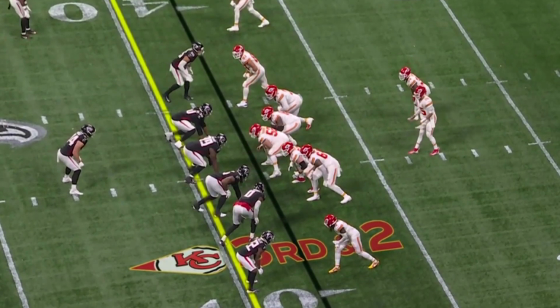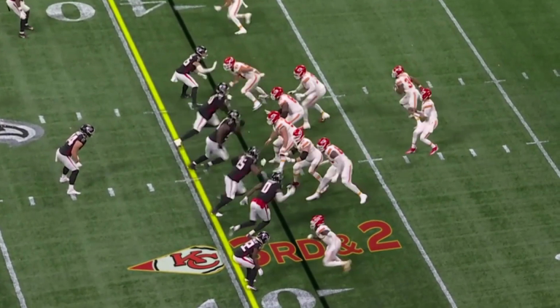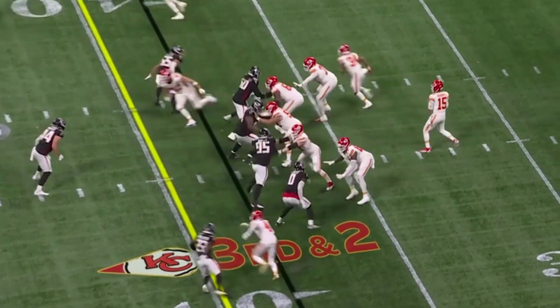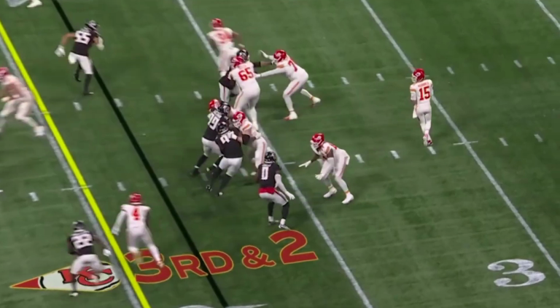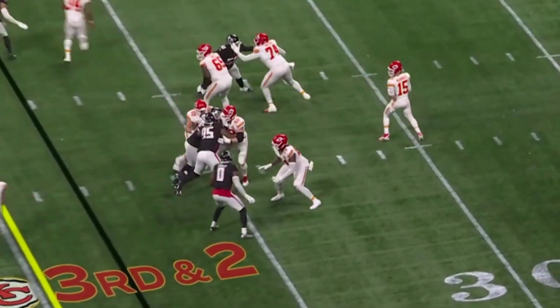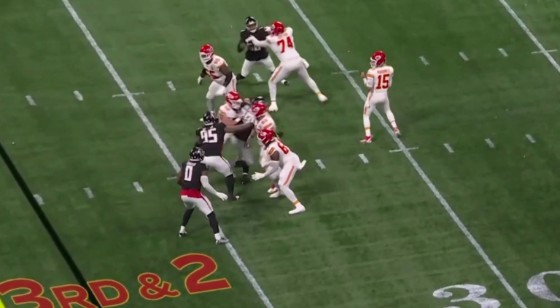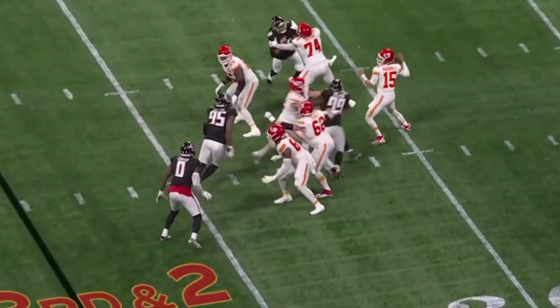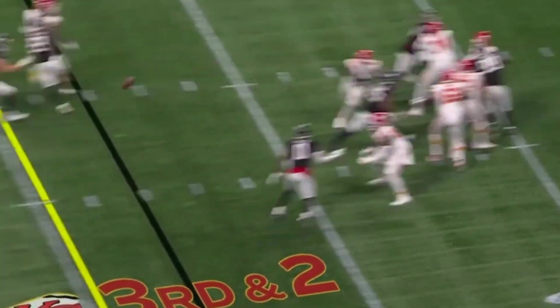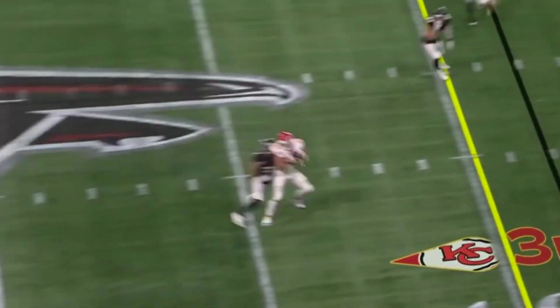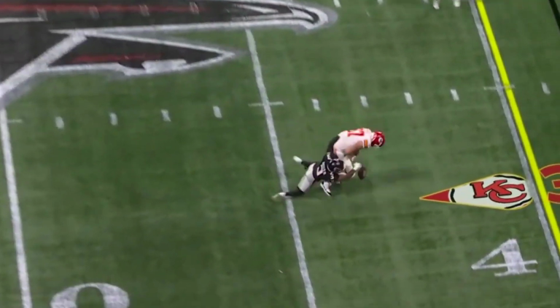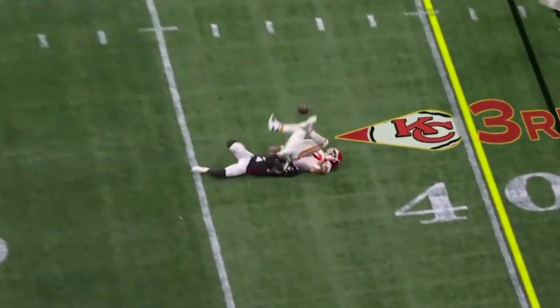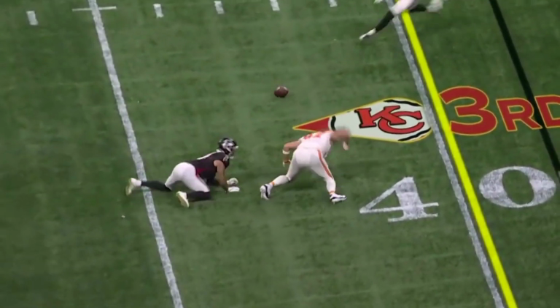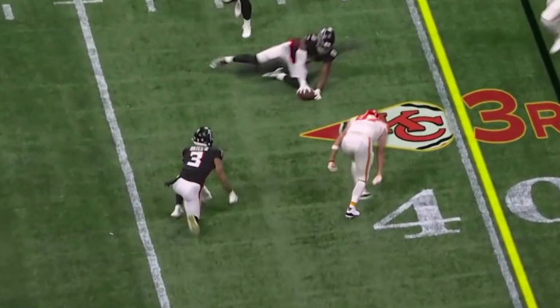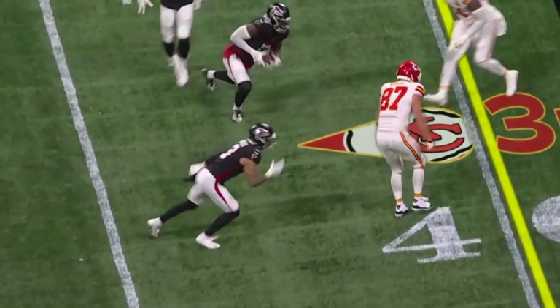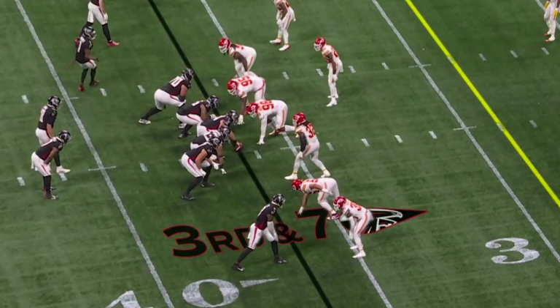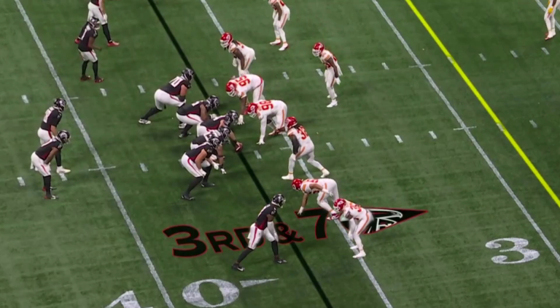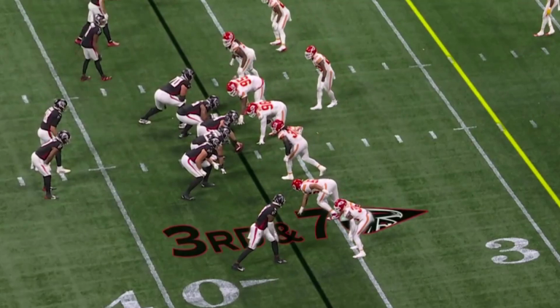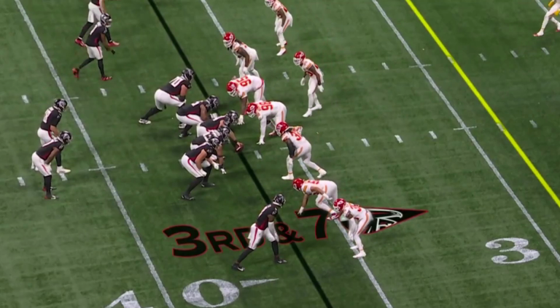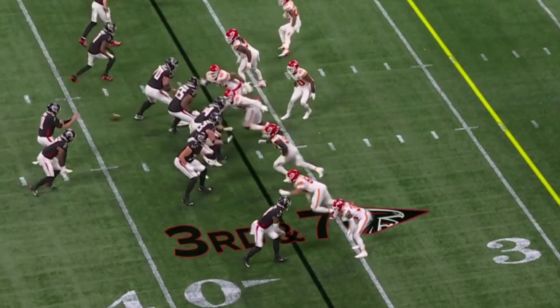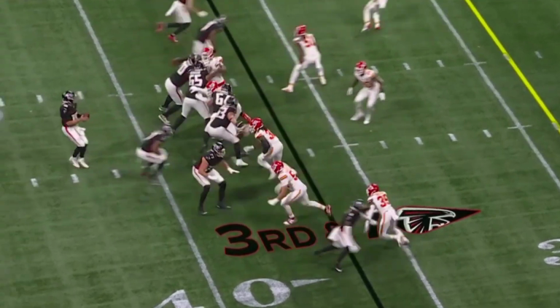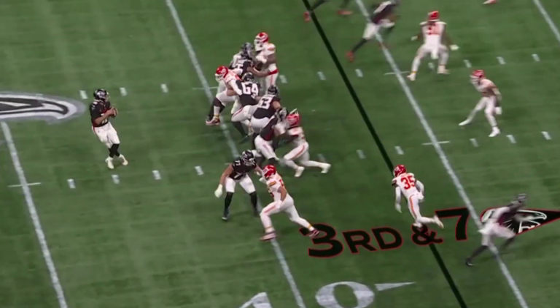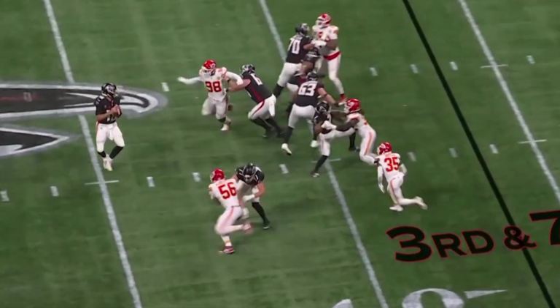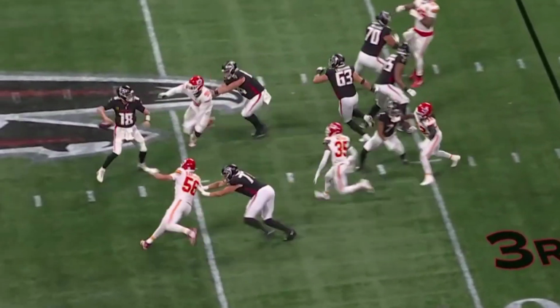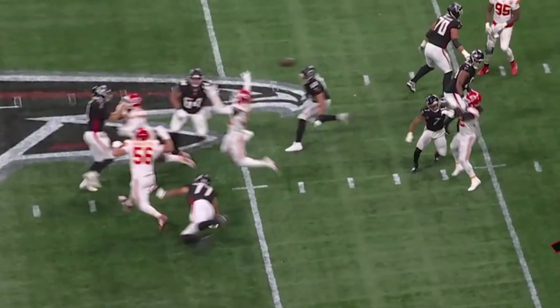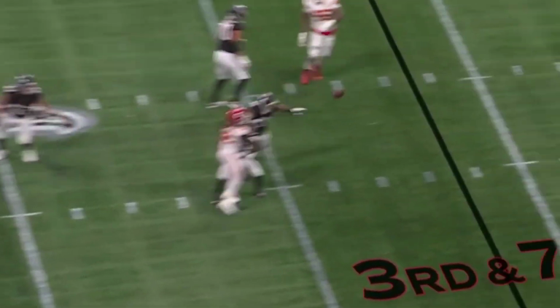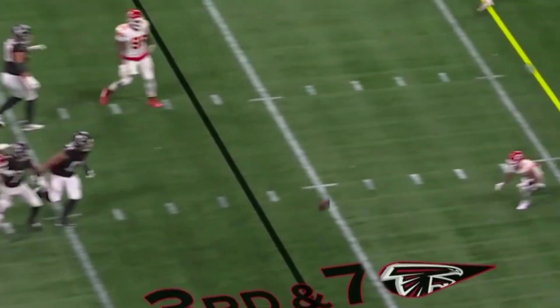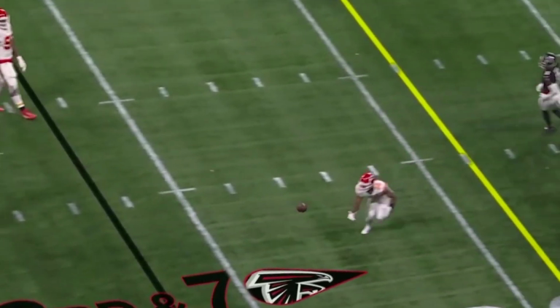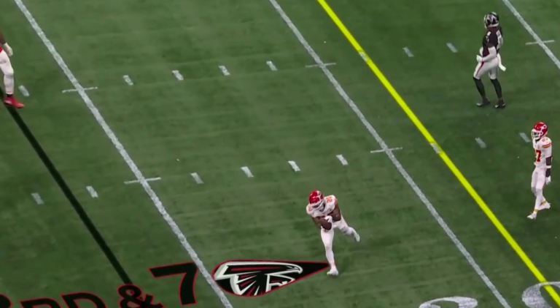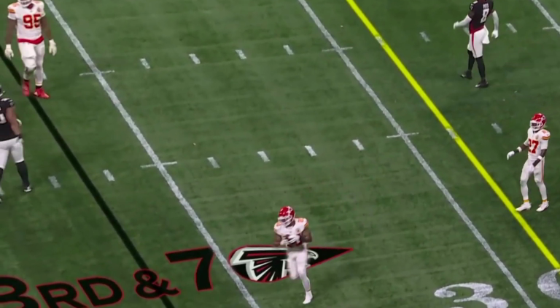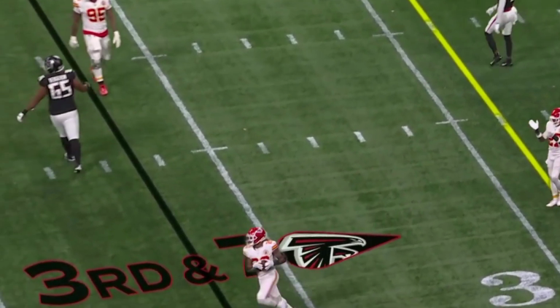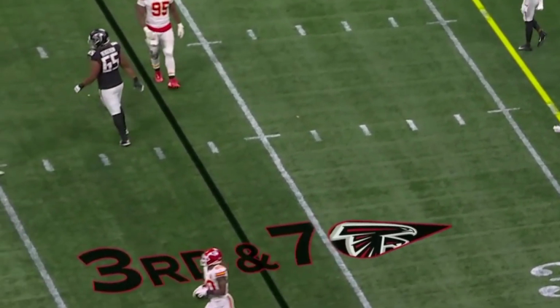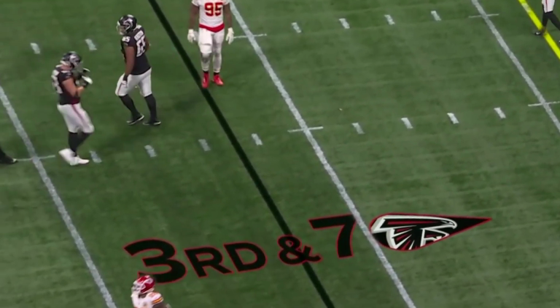Here's 3rd and 2. Mahomes in the middle. Kelce didn't hang on. Bolton does that, but he stays in. 3rd and 7 — here comes more pressure on Cousins. Gets it away — incomplete, trying to get it to Robinson.